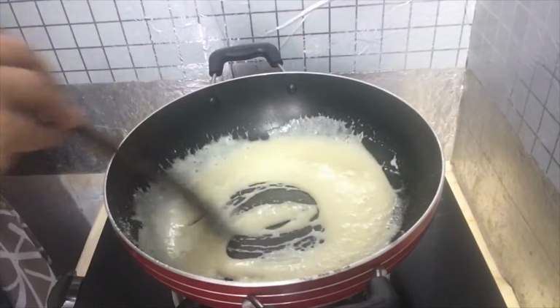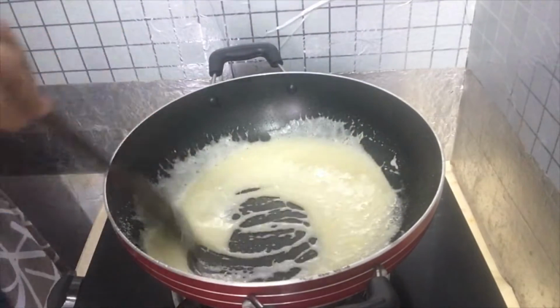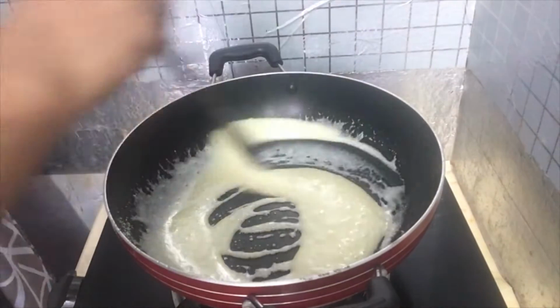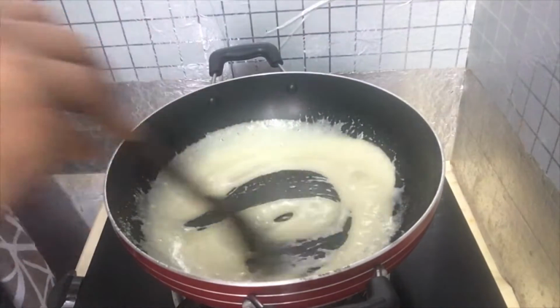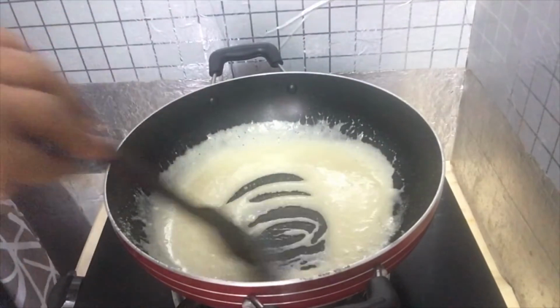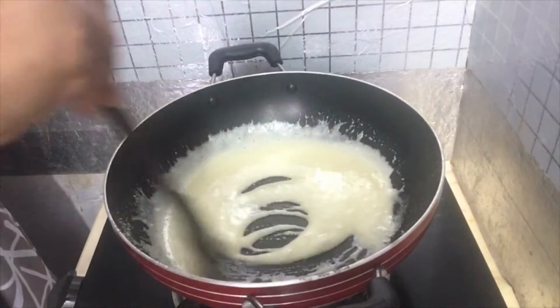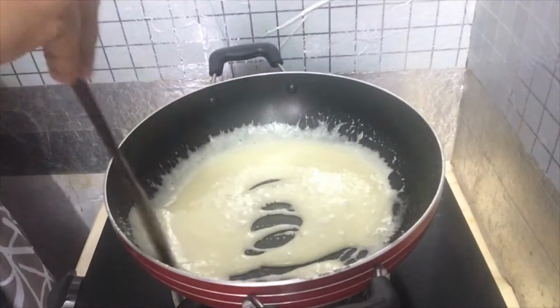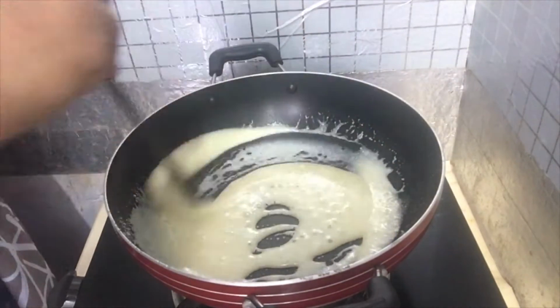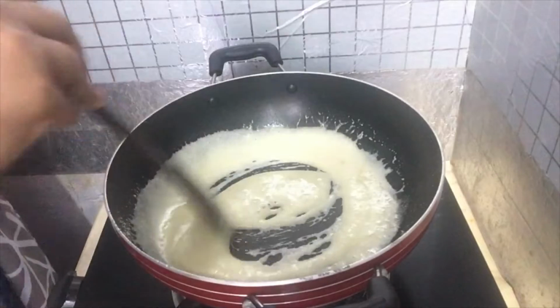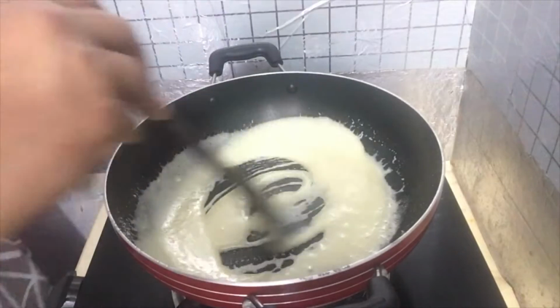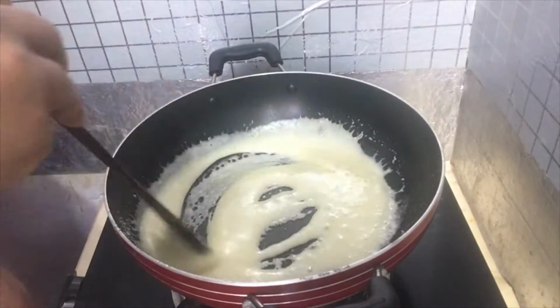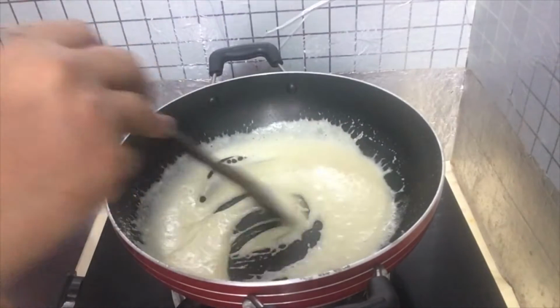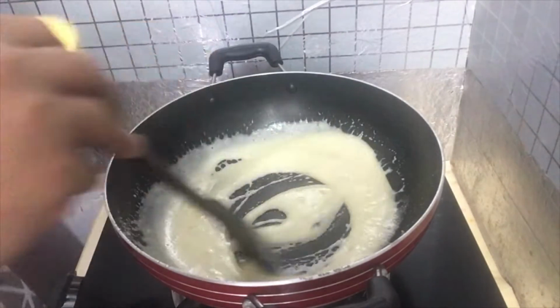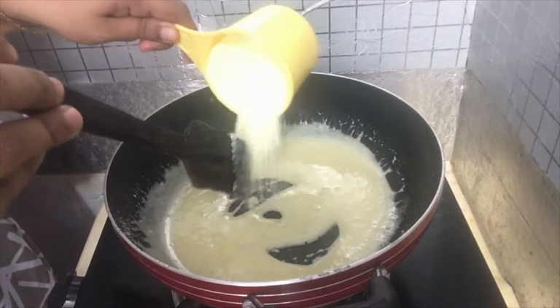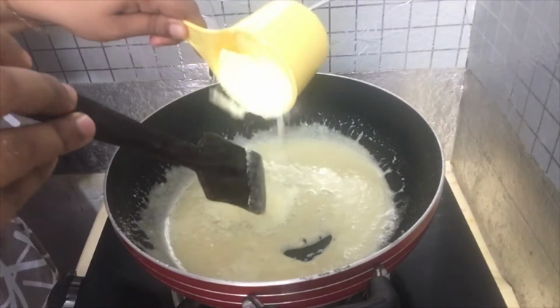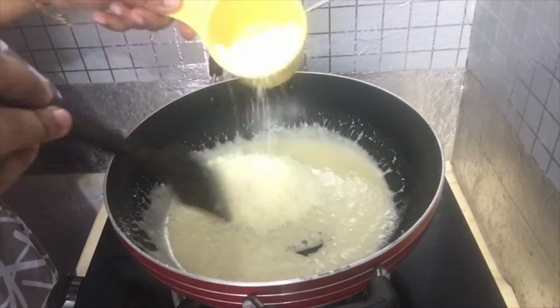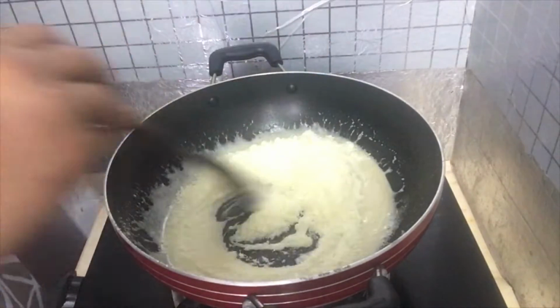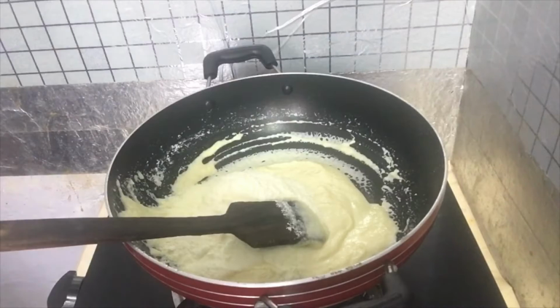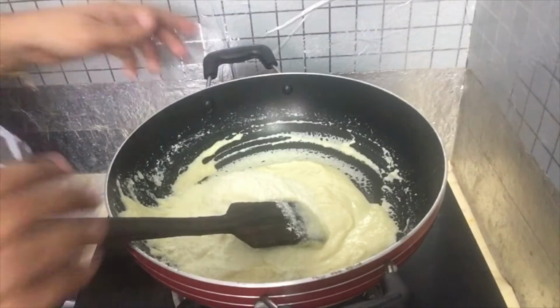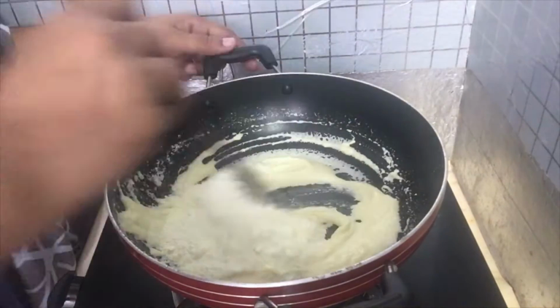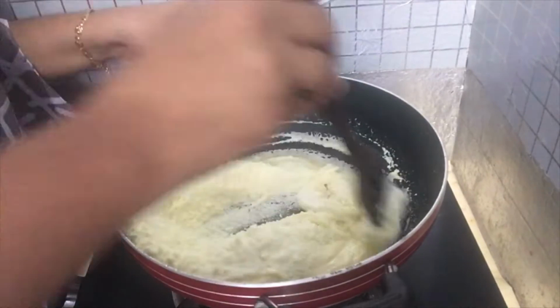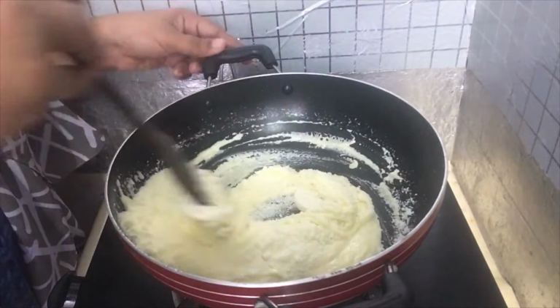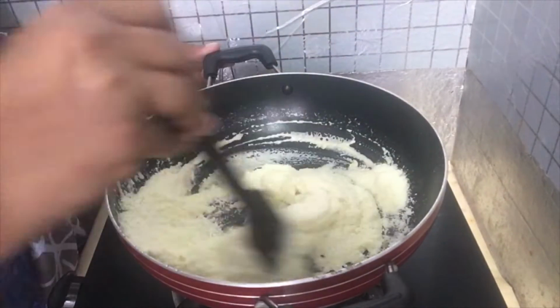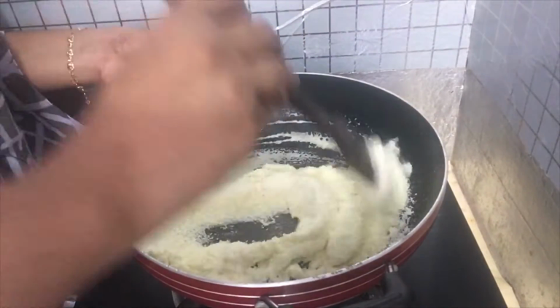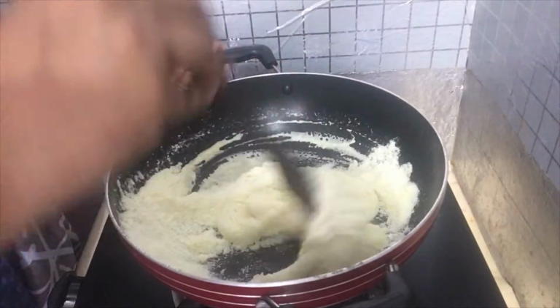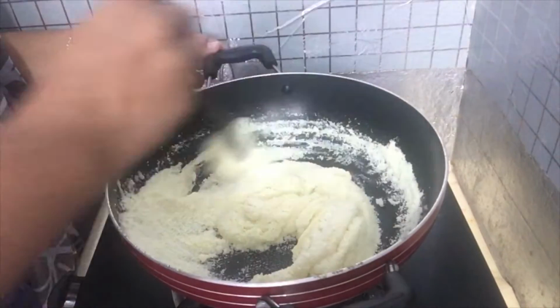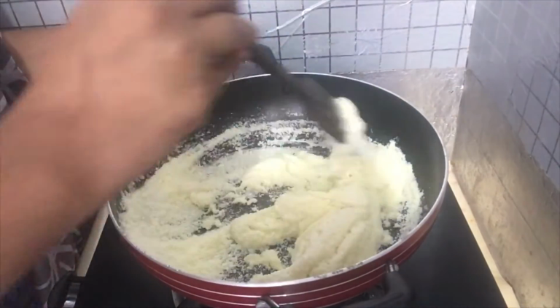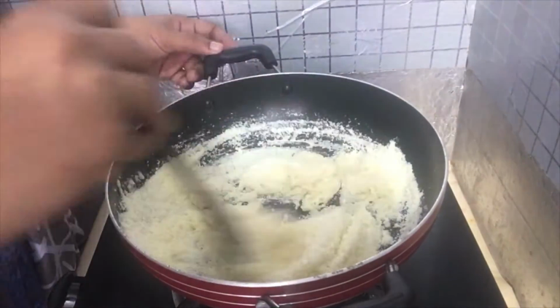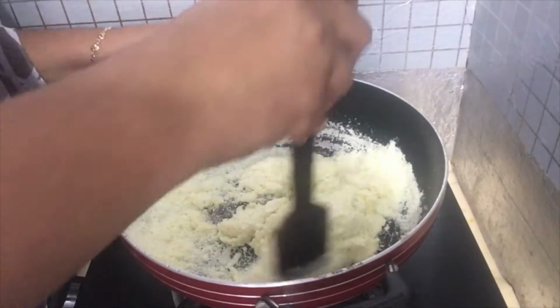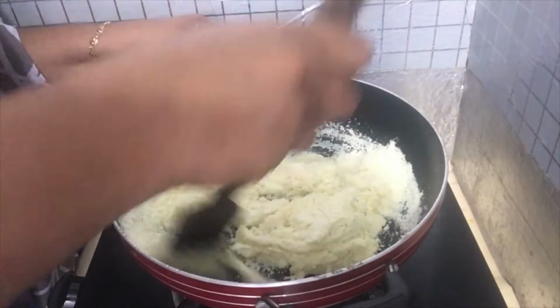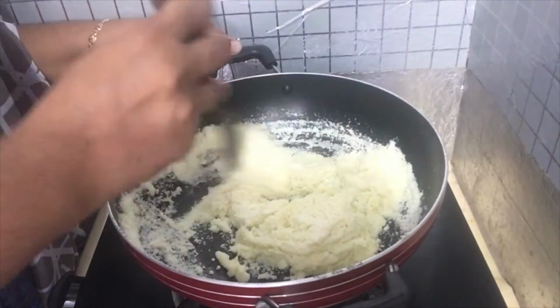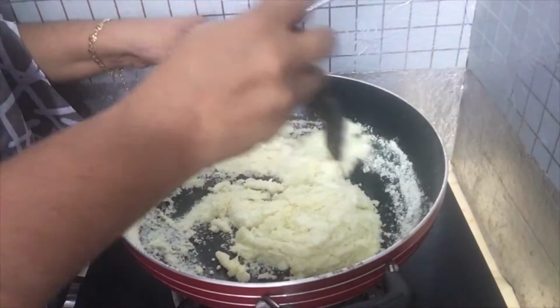We don't need to cut it. We just have to mix it up.